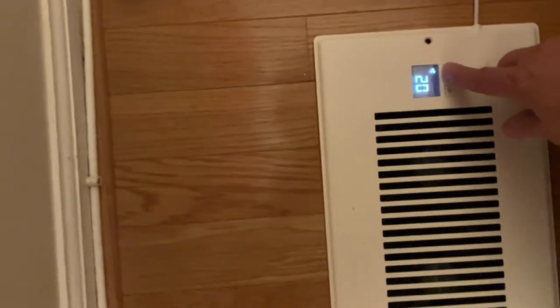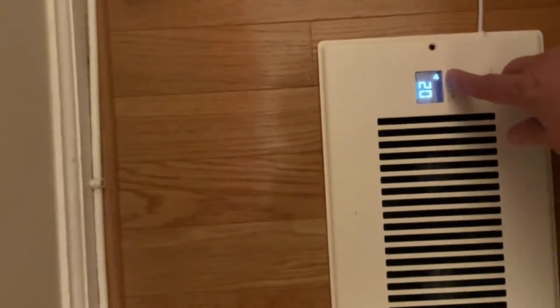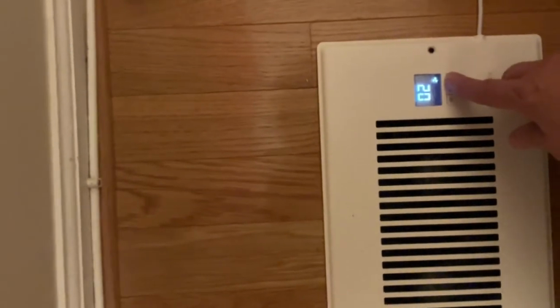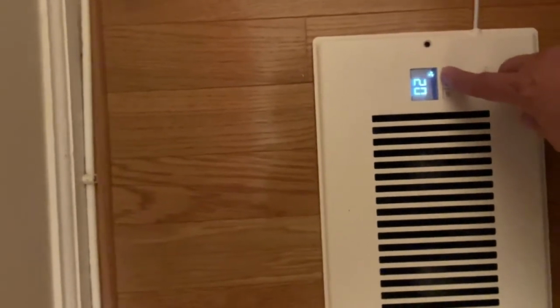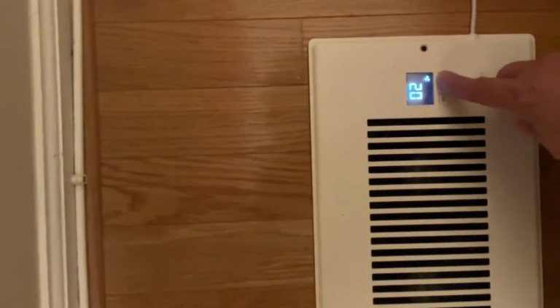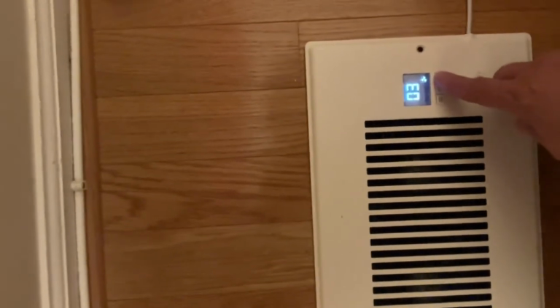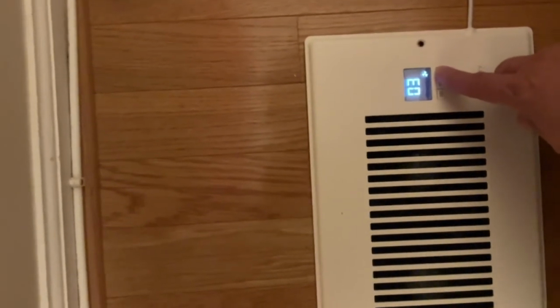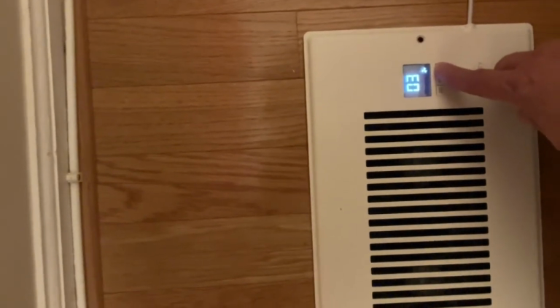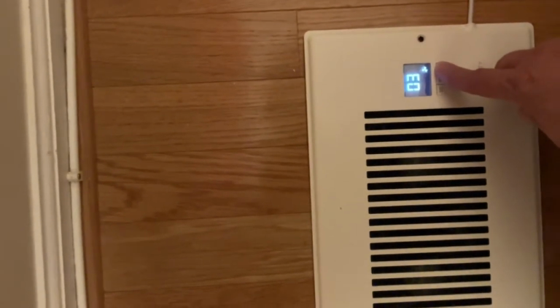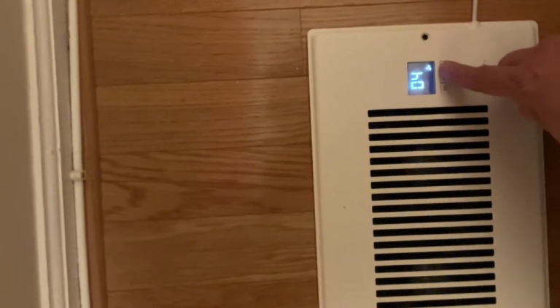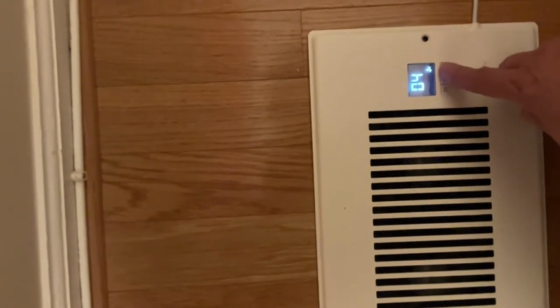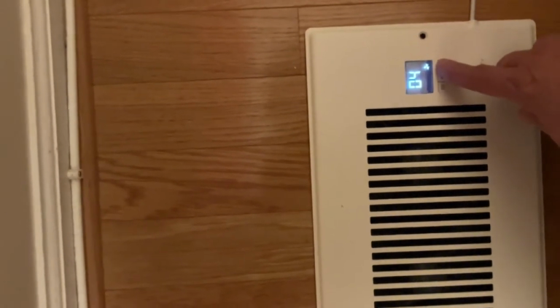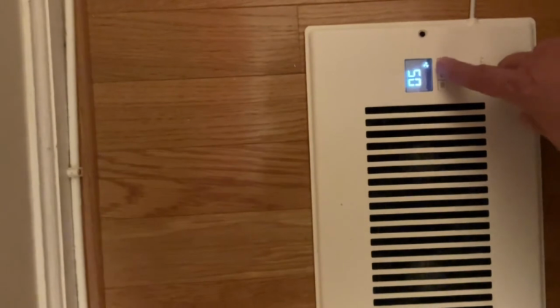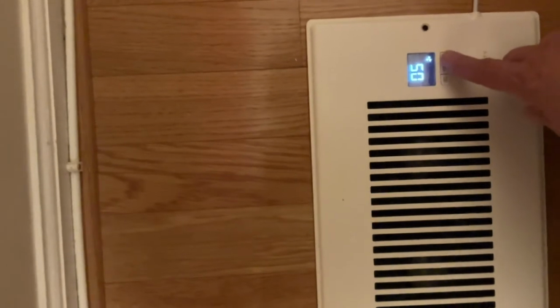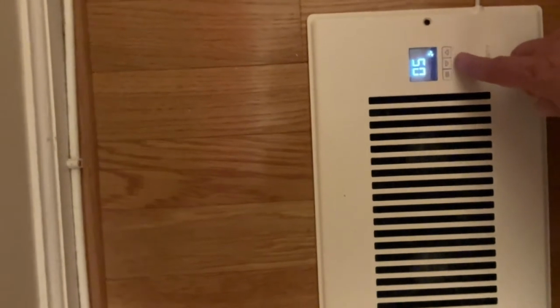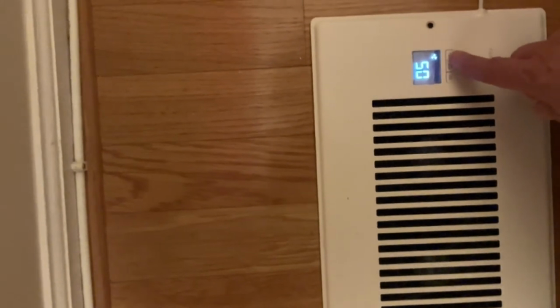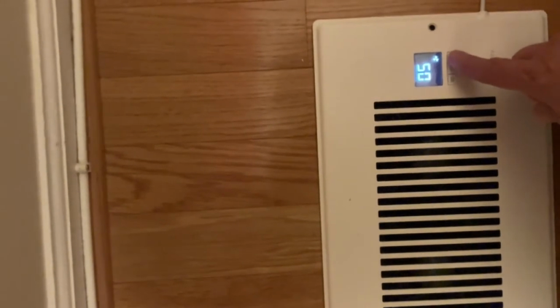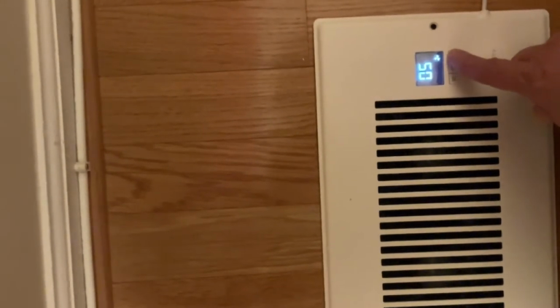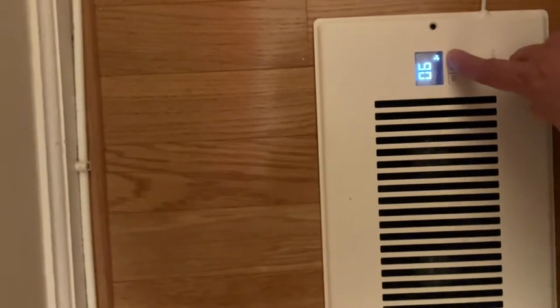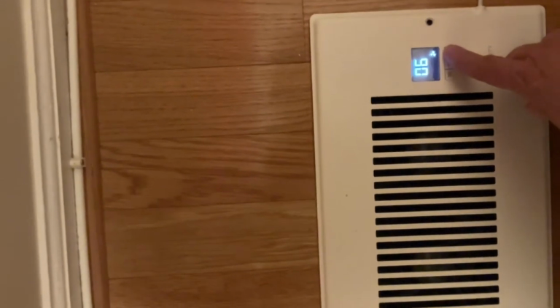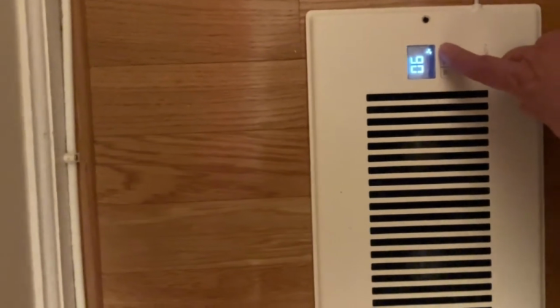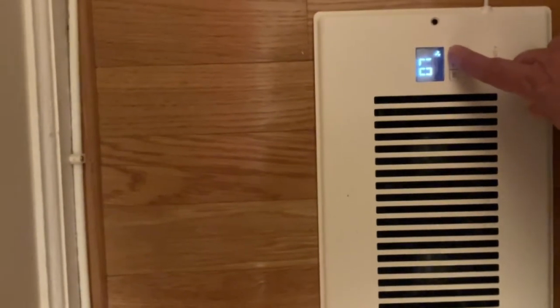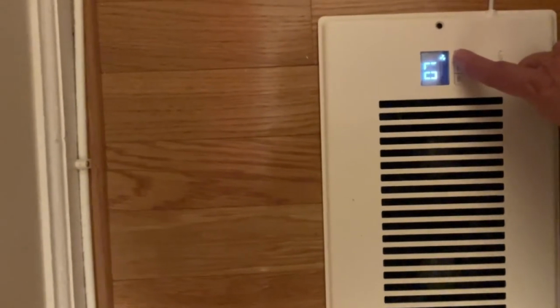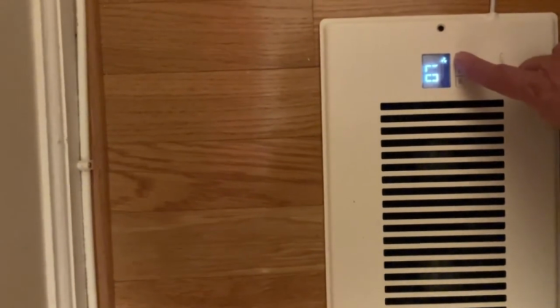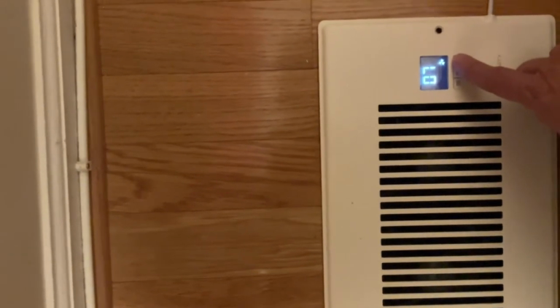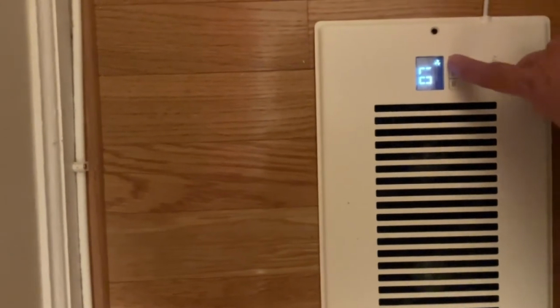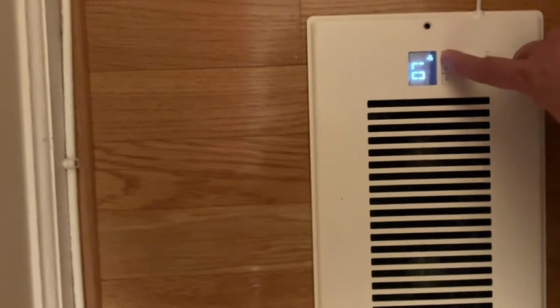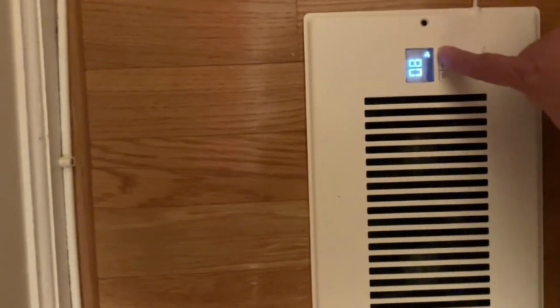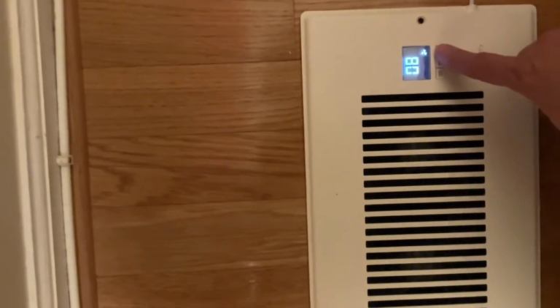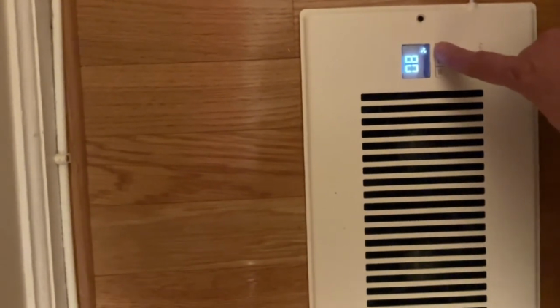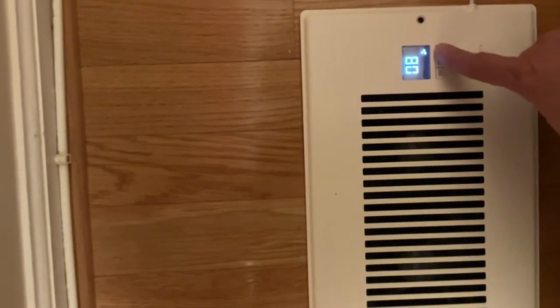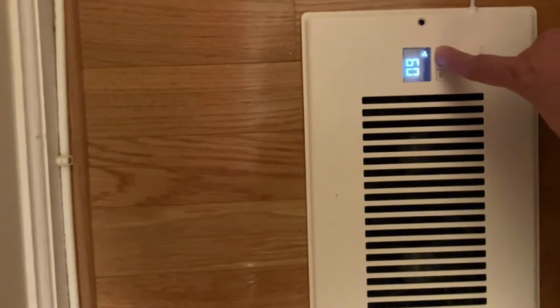You can set the speed higher. It supposedly has an automatic sensor that shuts off when it hits the target temperature, but that feature never seems to work on any of the three I got. You can turn it all the way up to the maximum setting.